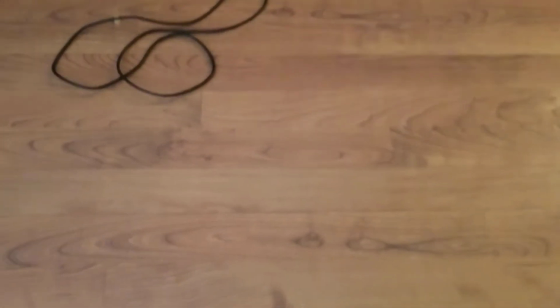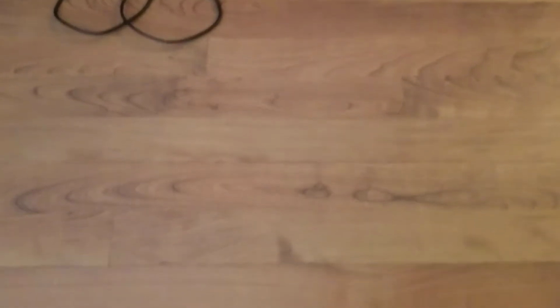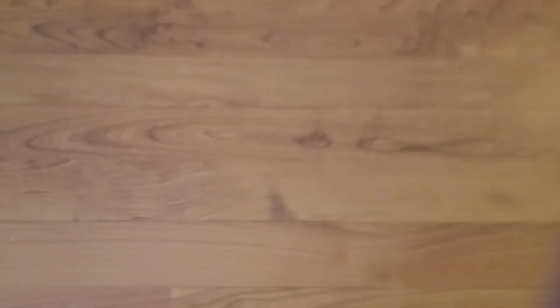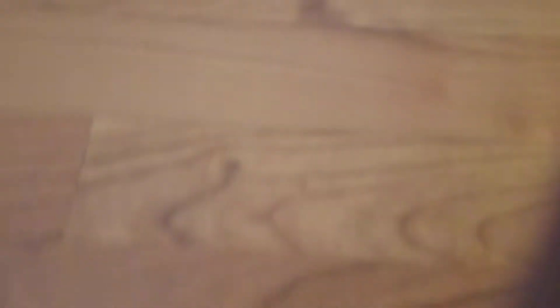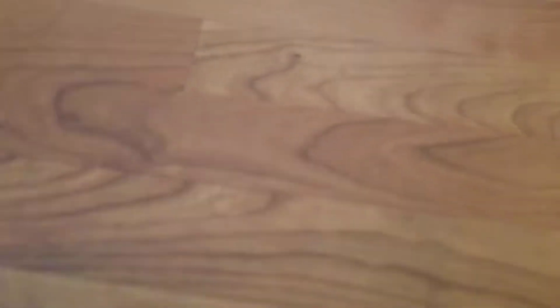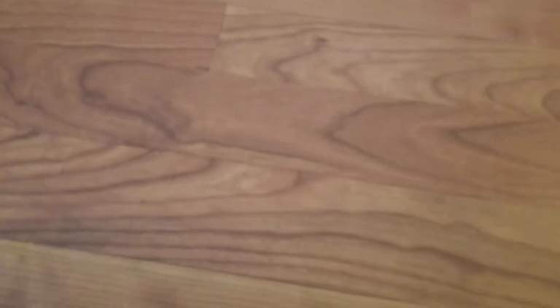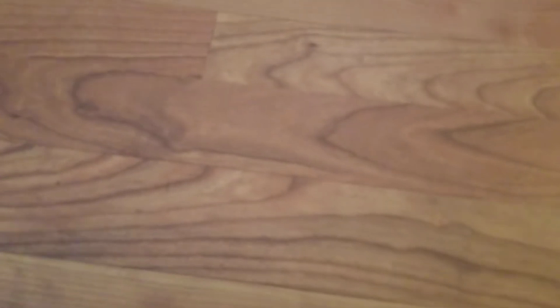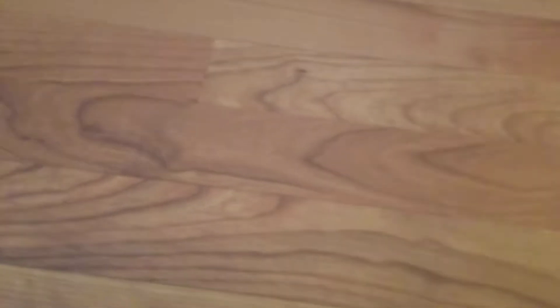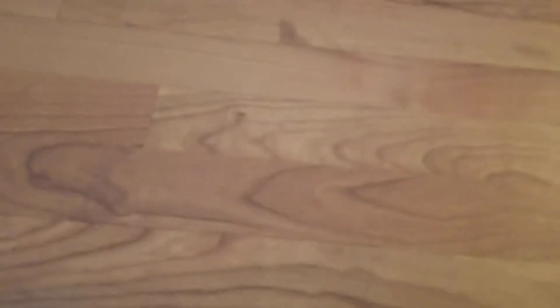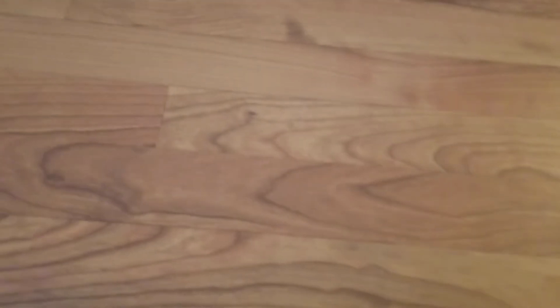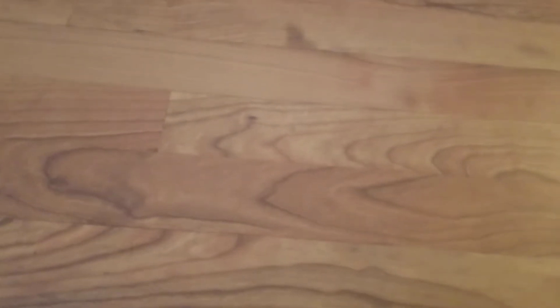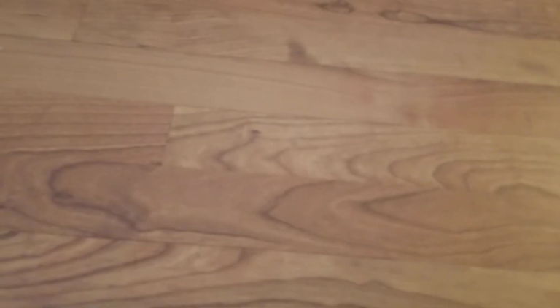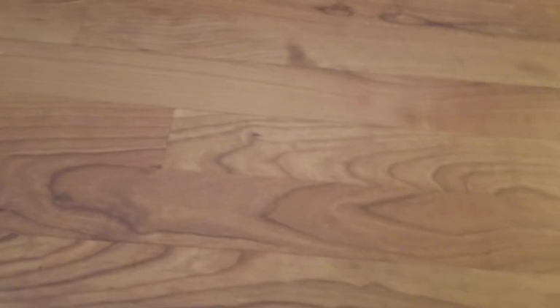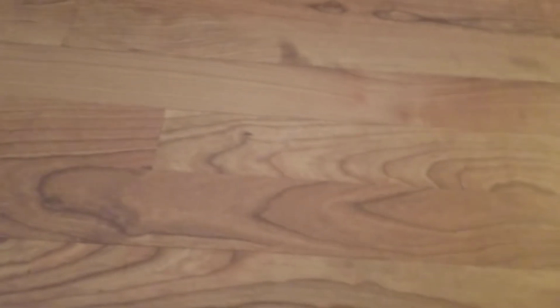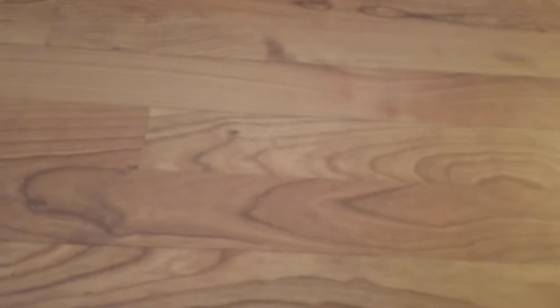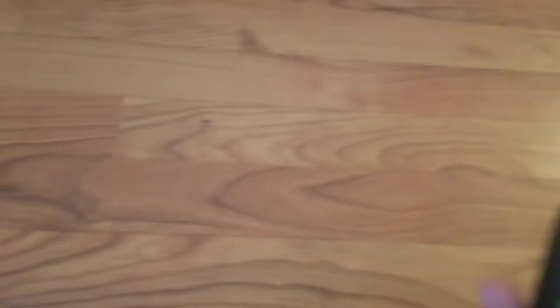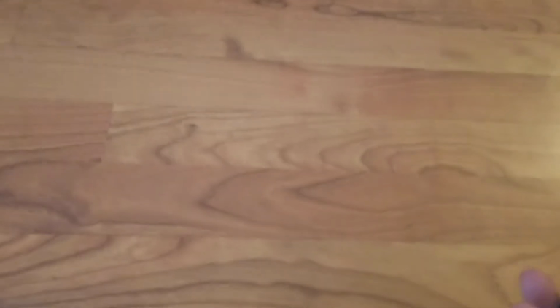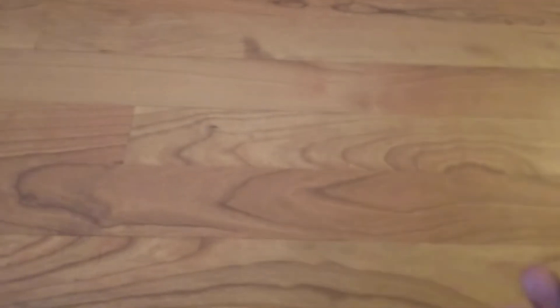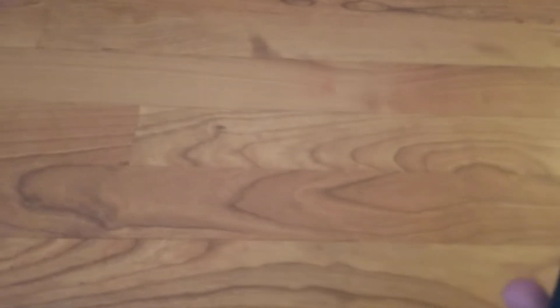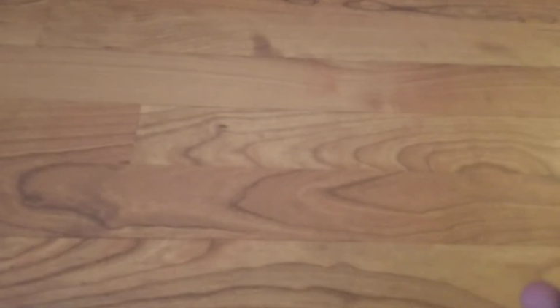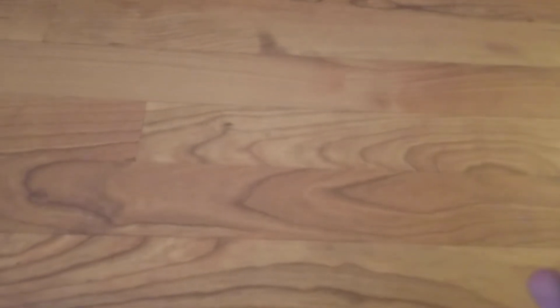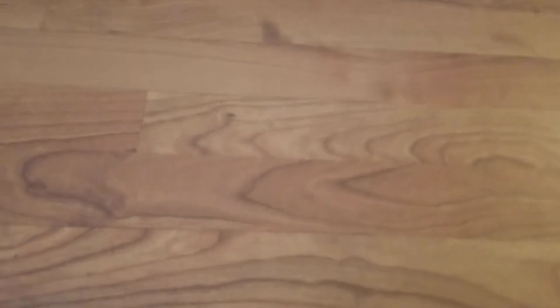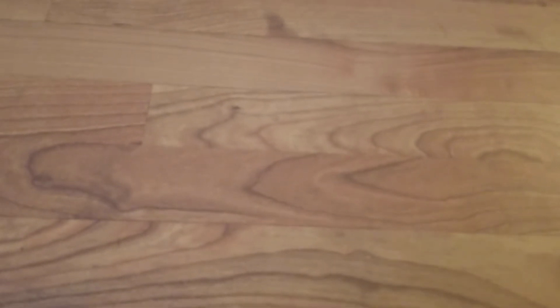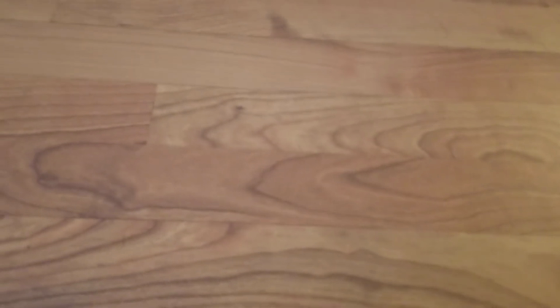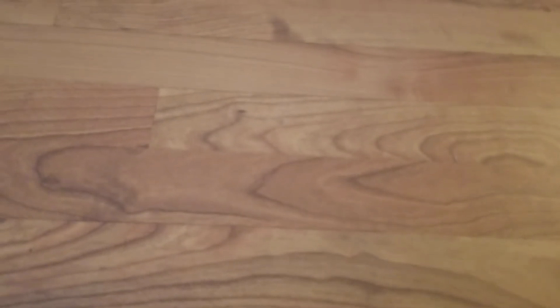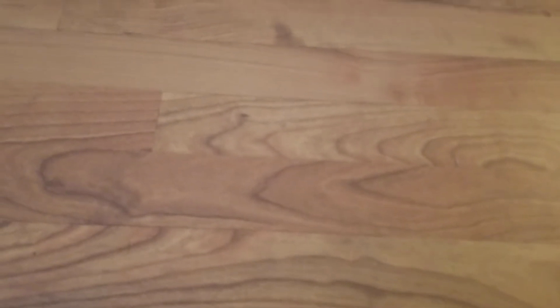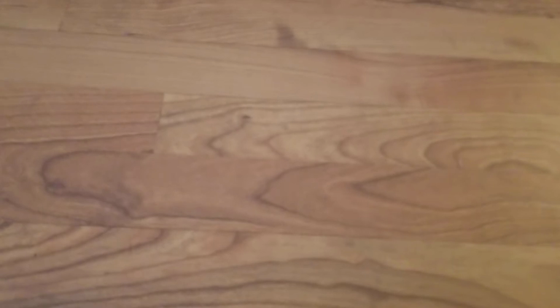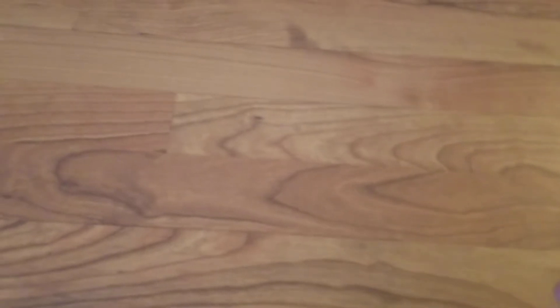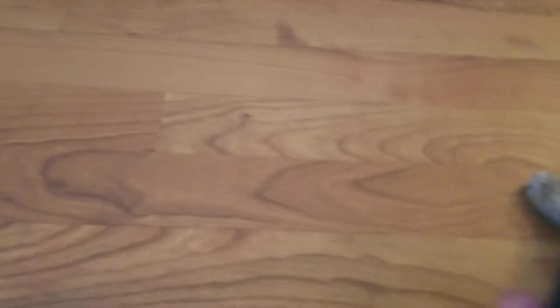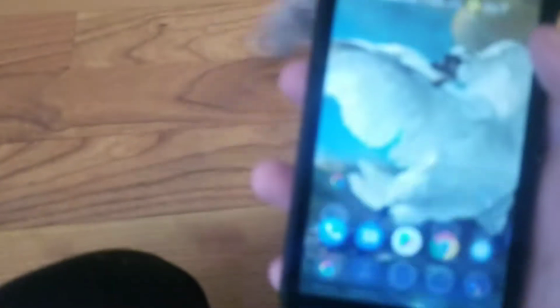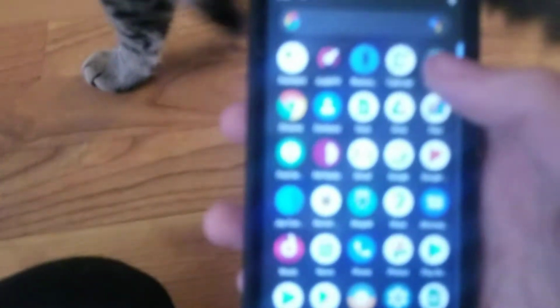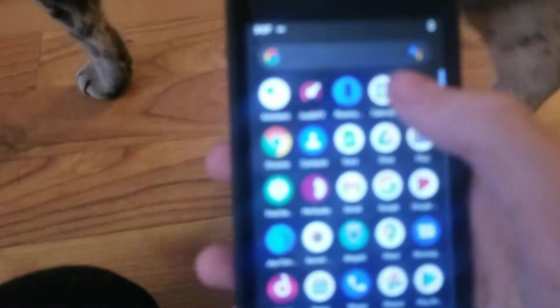So what you're going to do is get Bluetooth Plus Plus and flash it via TWRP, Magisk, or whatever recovery you use. And once you're done, reboot your phone and then you're going to get this little app in your app drawer.